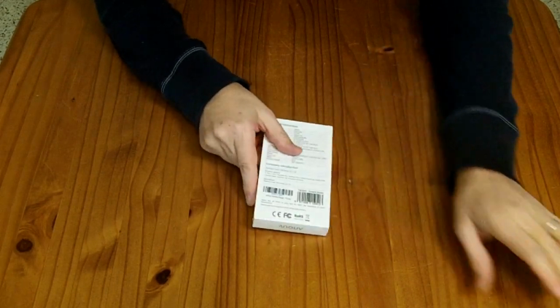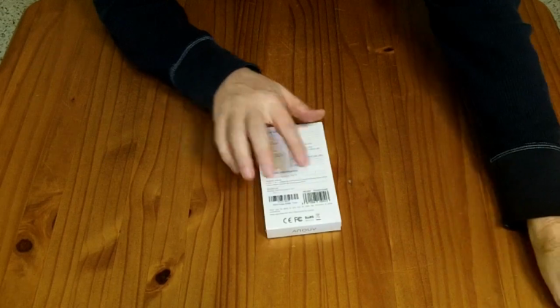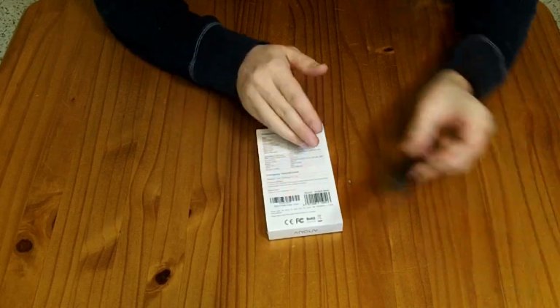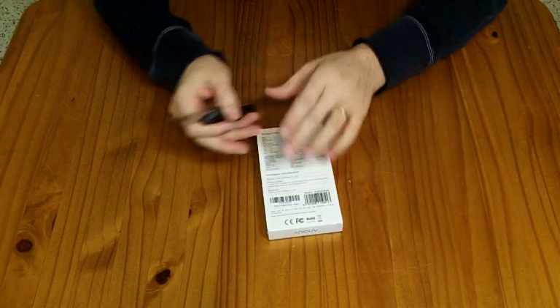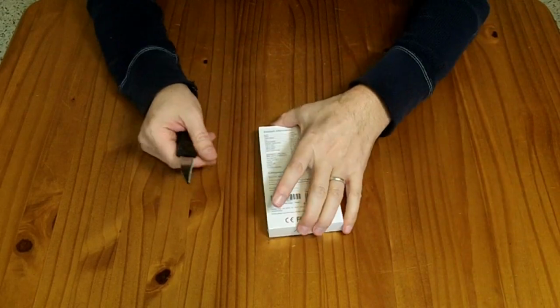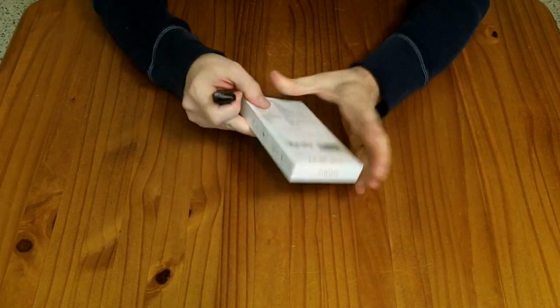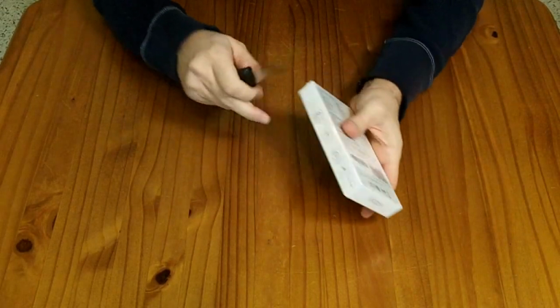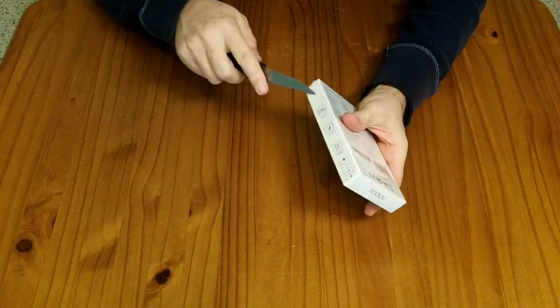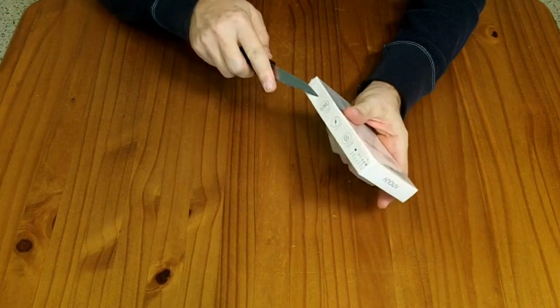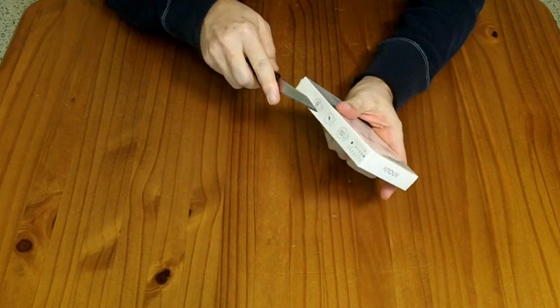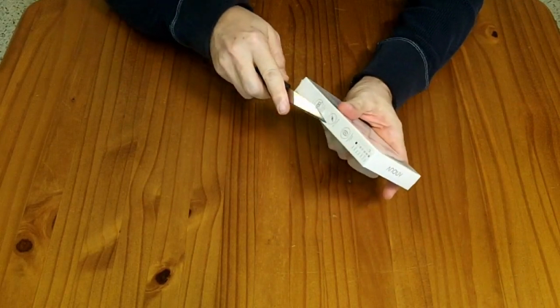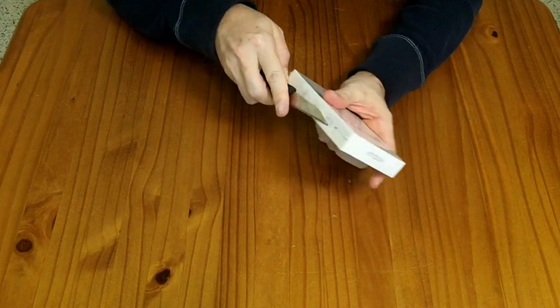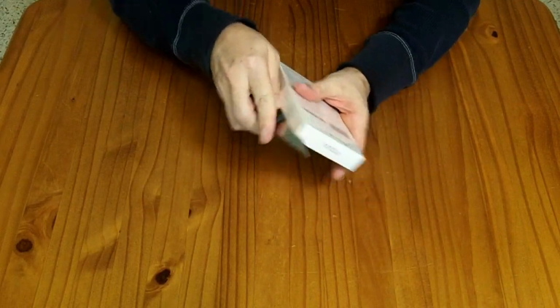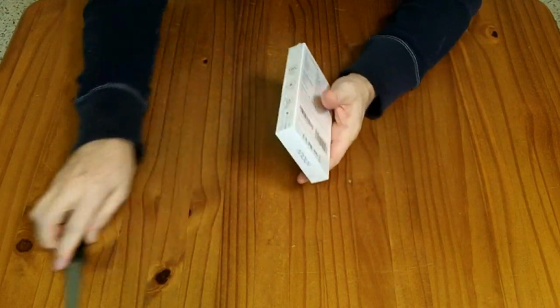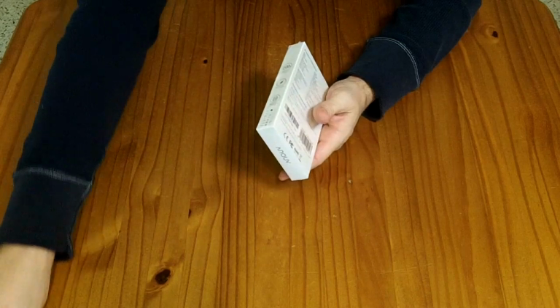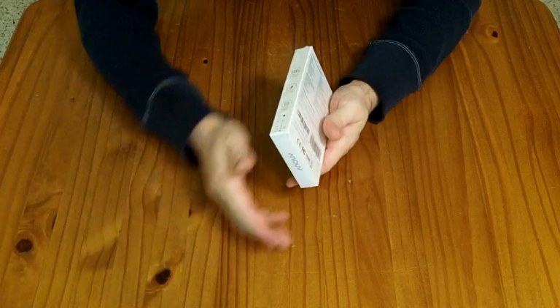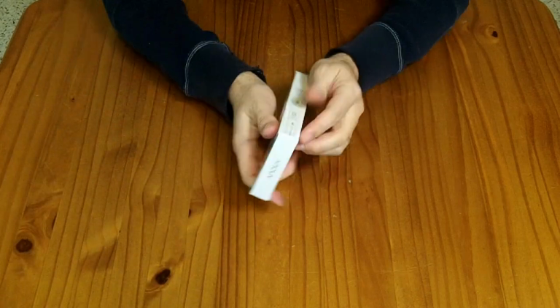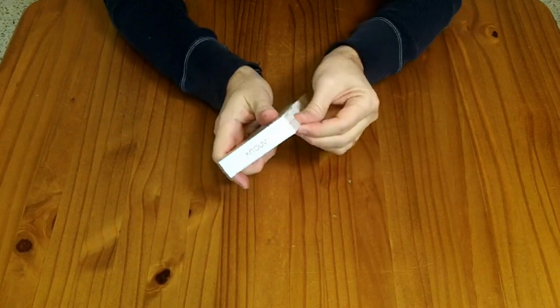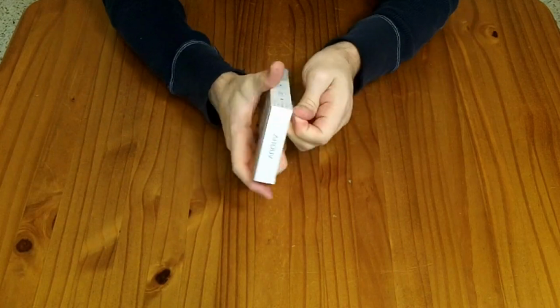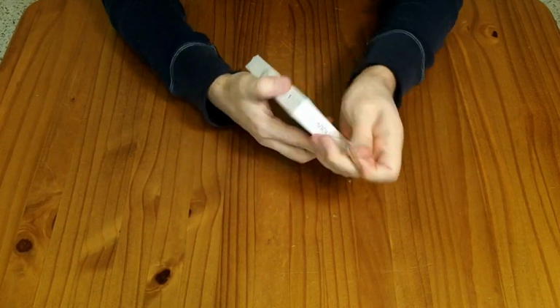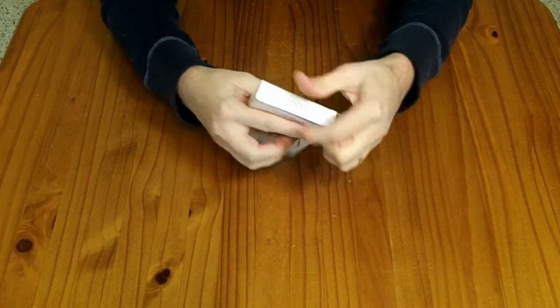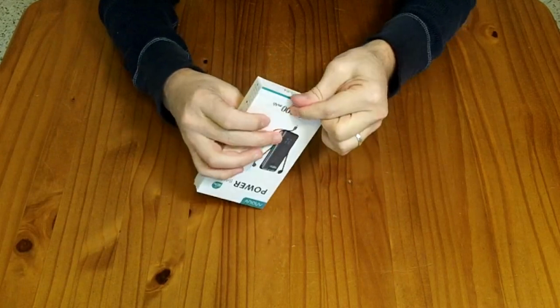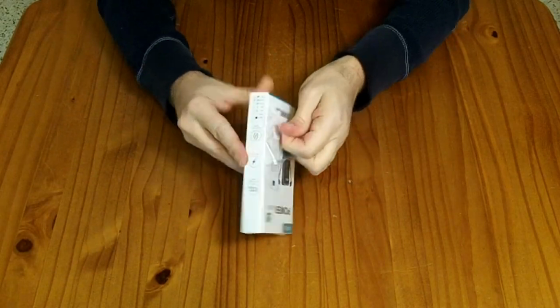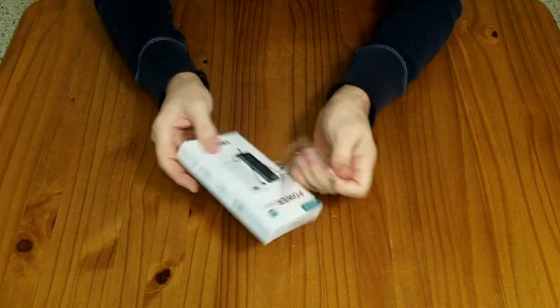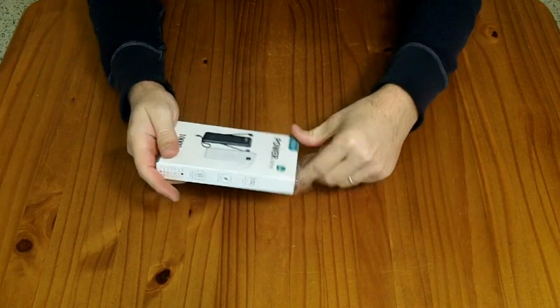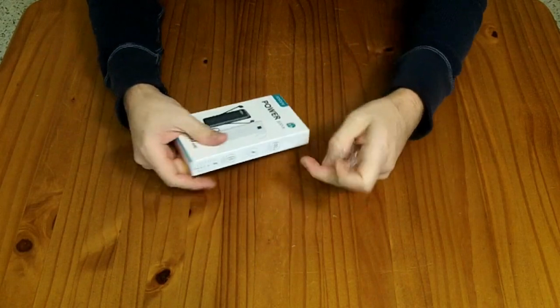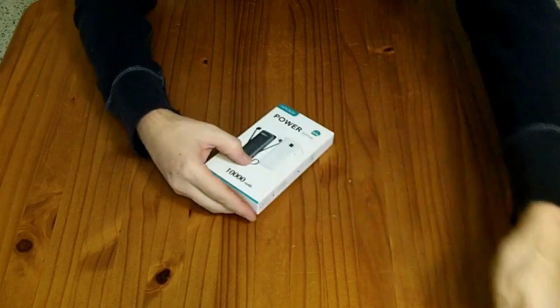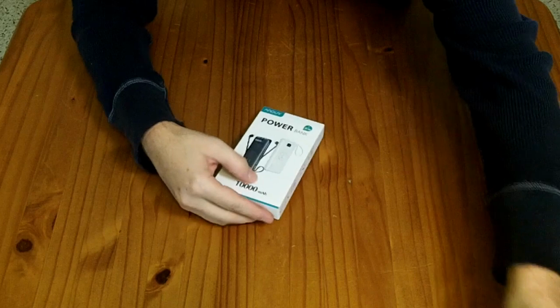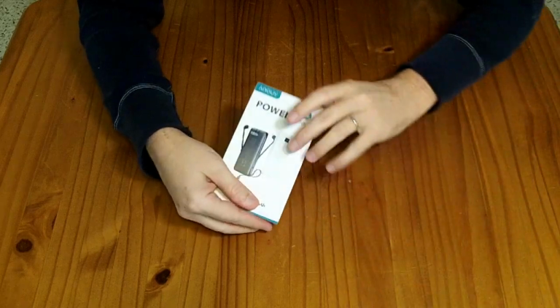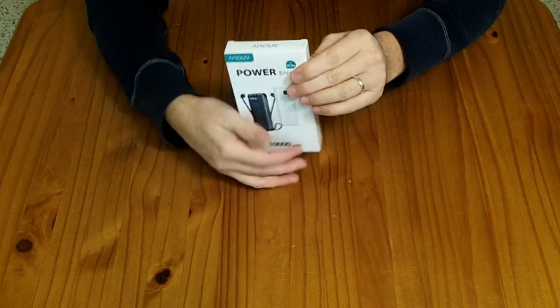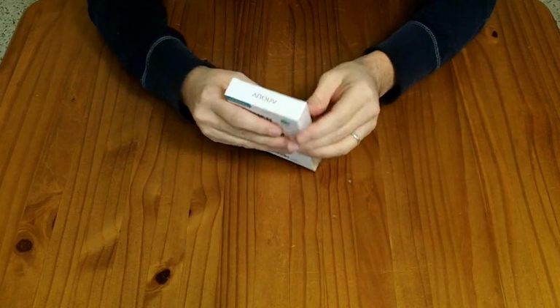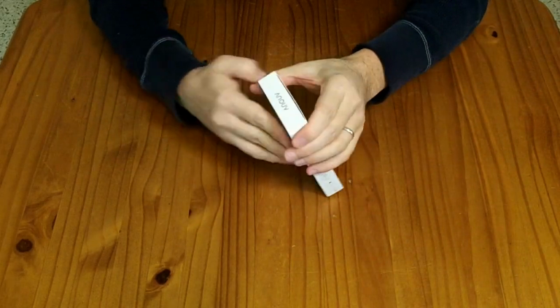This particular one is colored purple. I was sent this to review for free. If you wanted to purchase it, it would cost you $40. They have not paid me for my review, and my opinions remain my own.